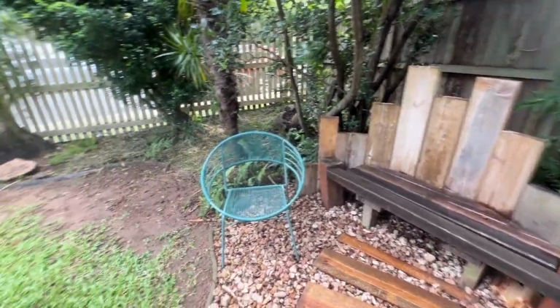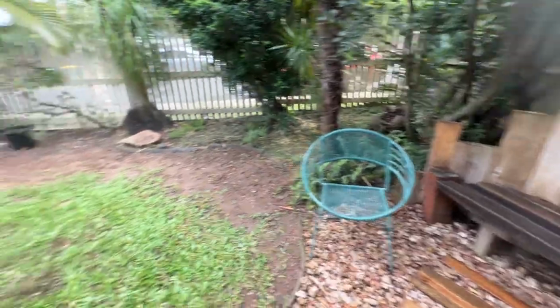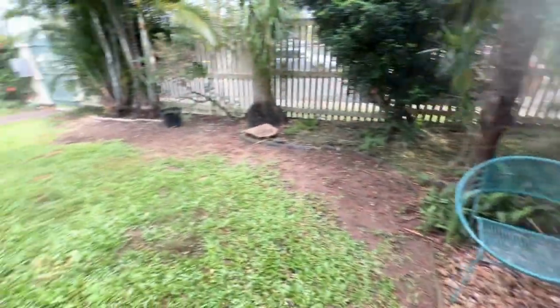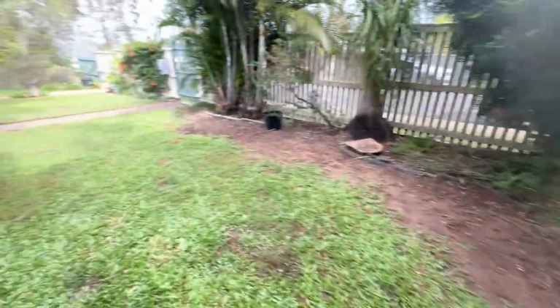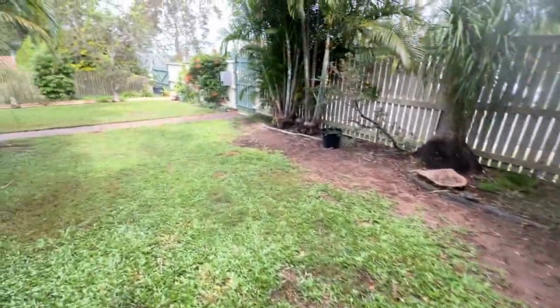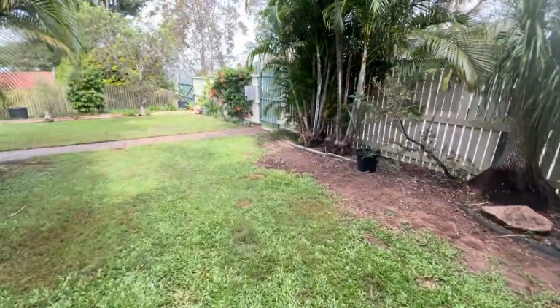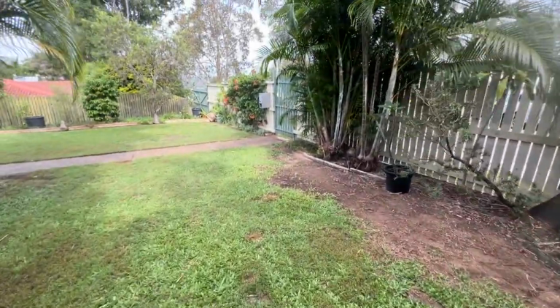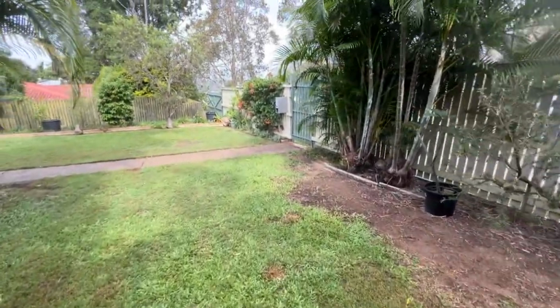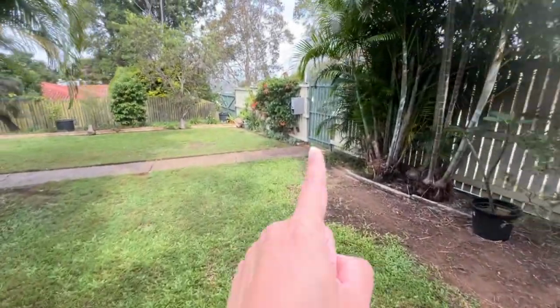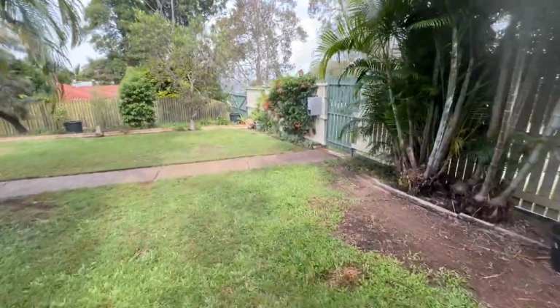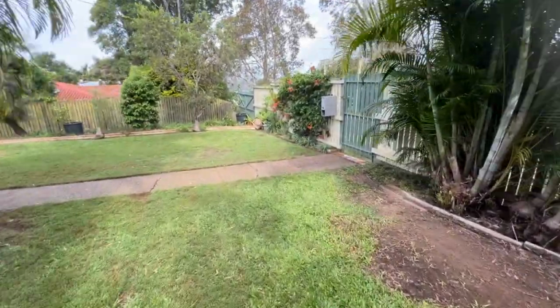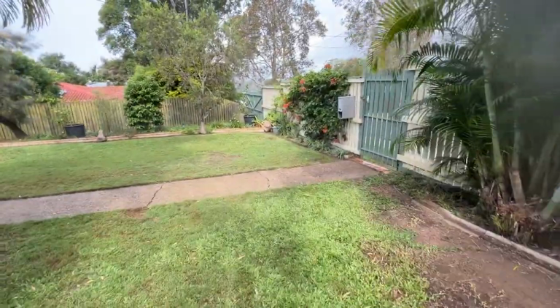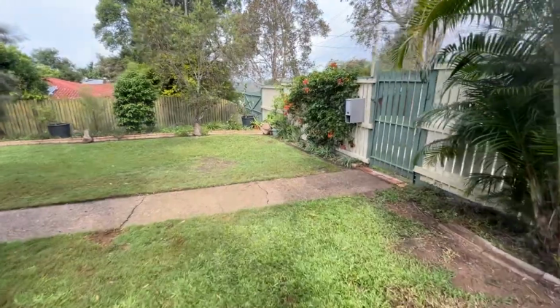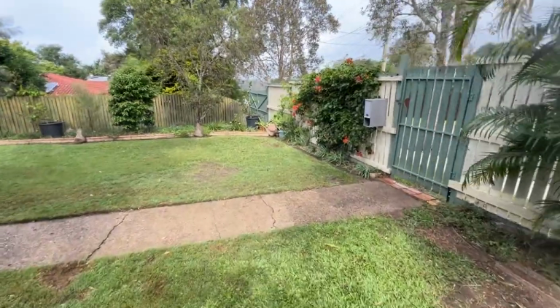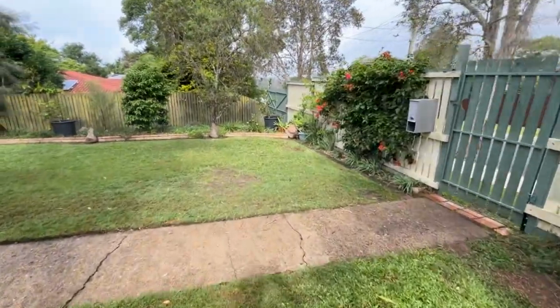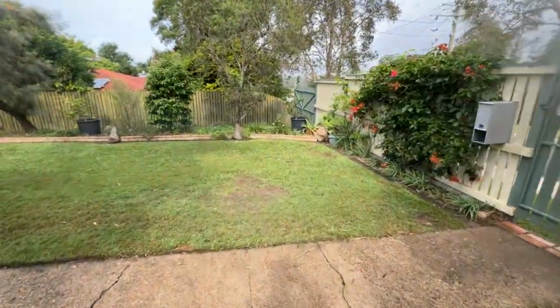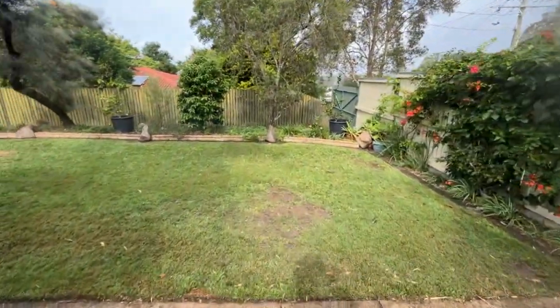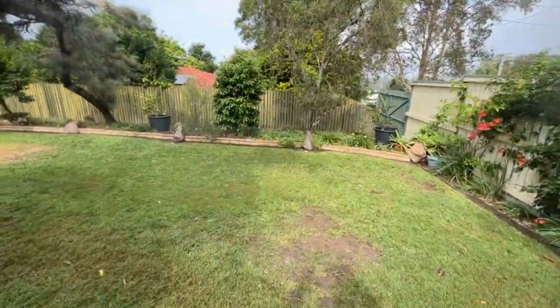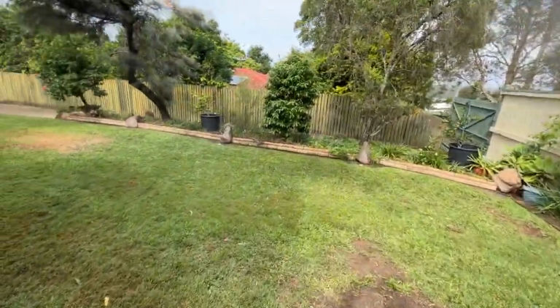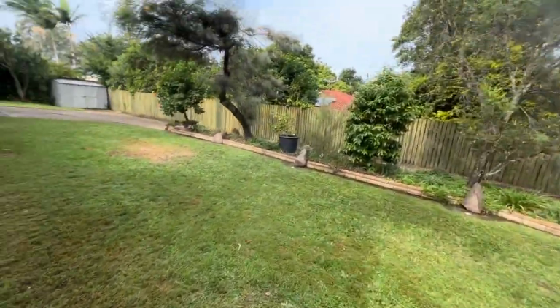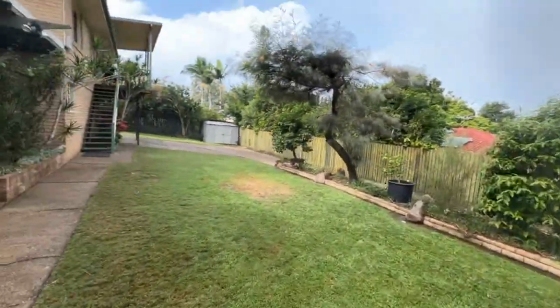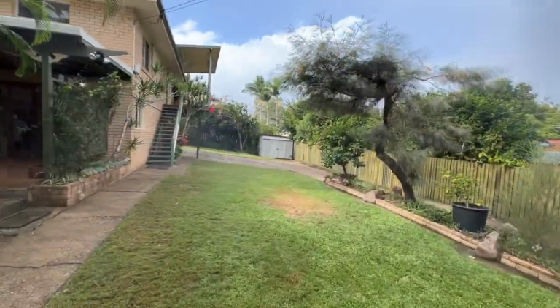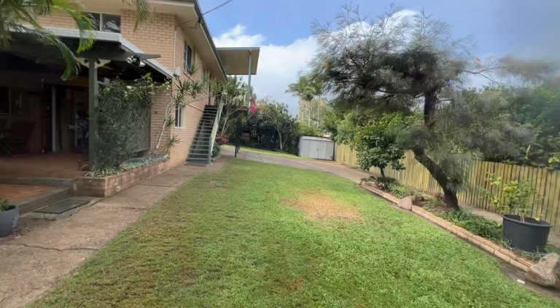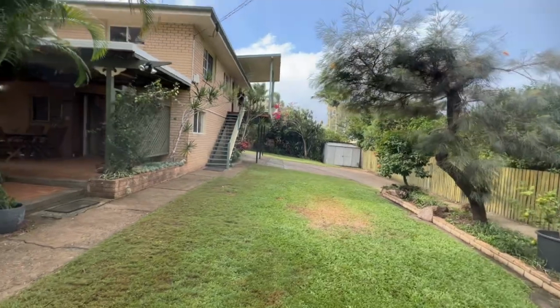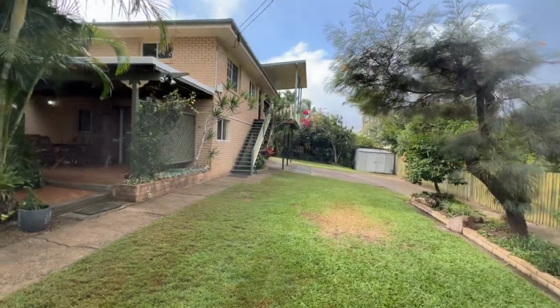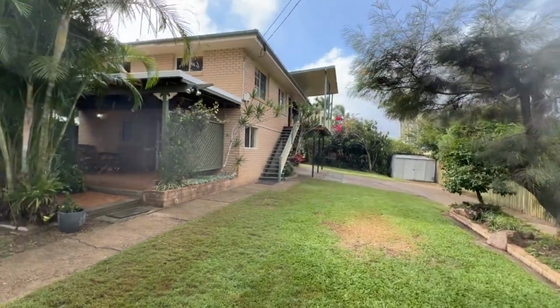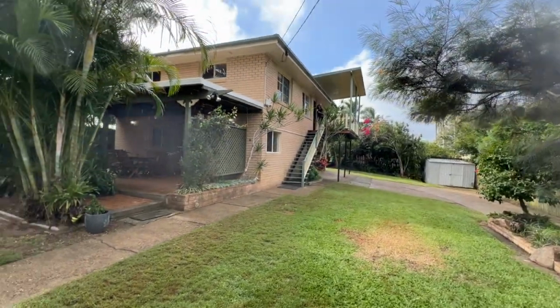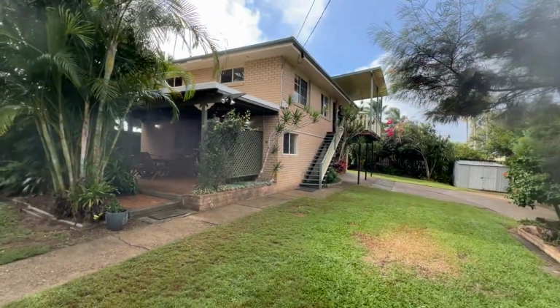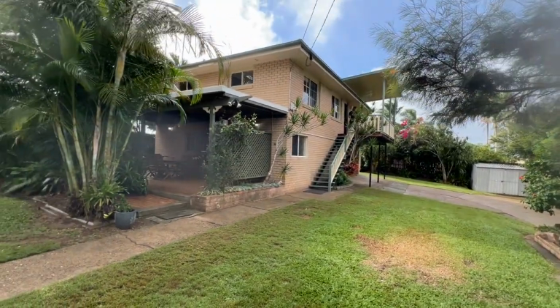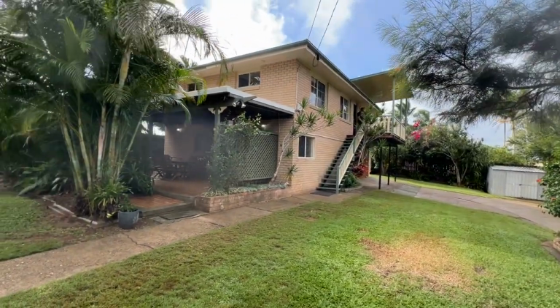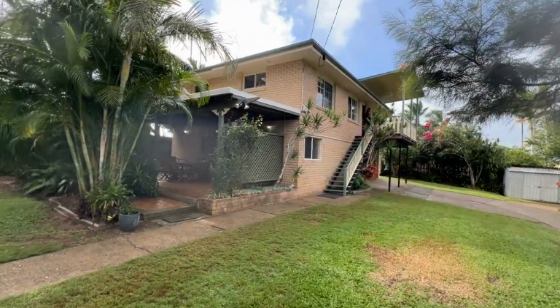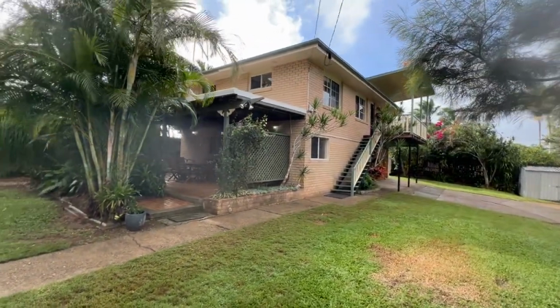There are more gardens again to the front, and there's the front door. Heading back, we've come full circle around the property. So there you go ladies and gentlemen — 29 Veronica Avenue in Daisy Hill.